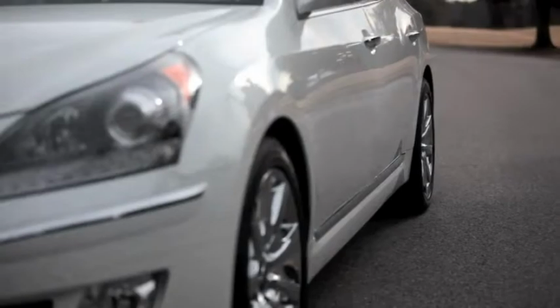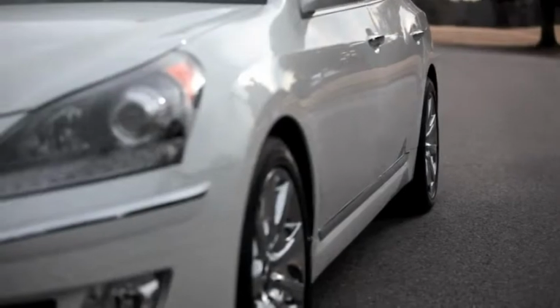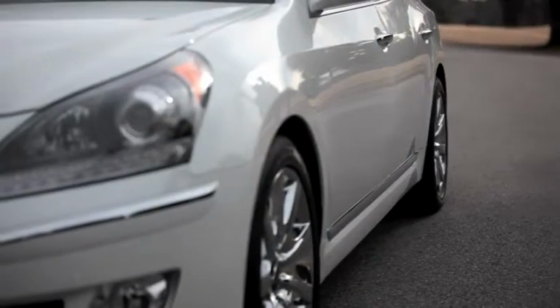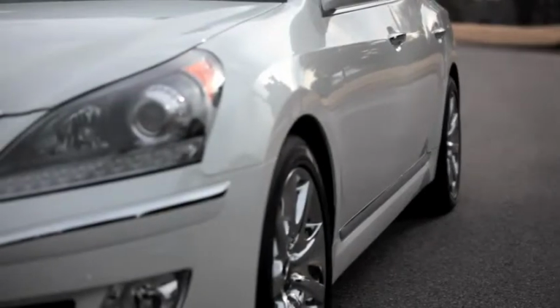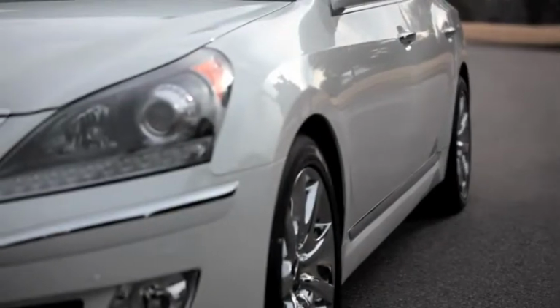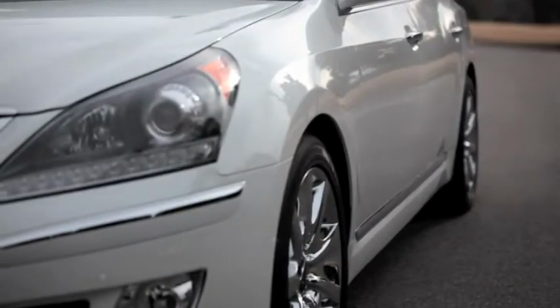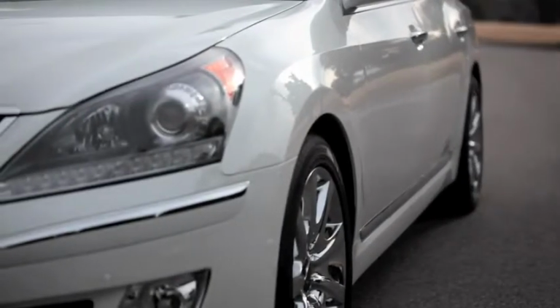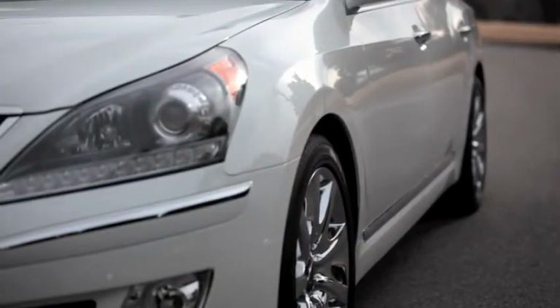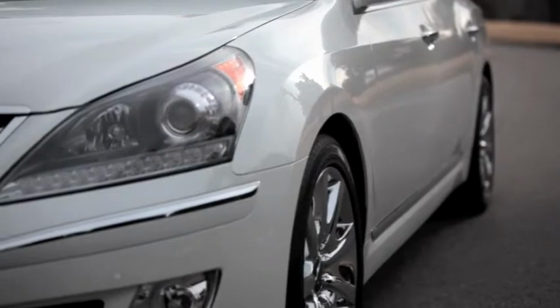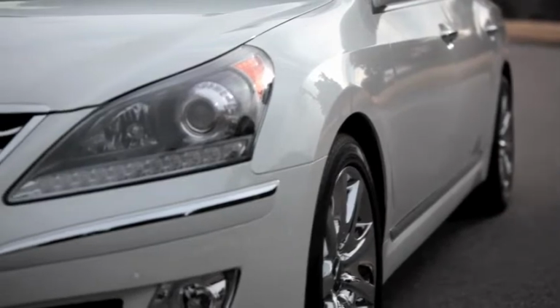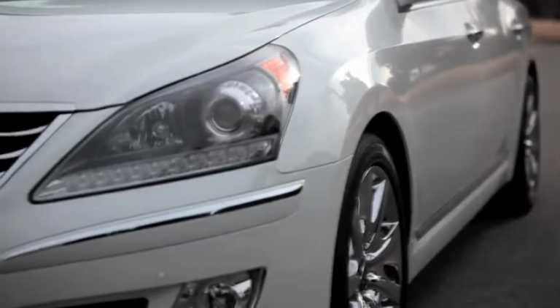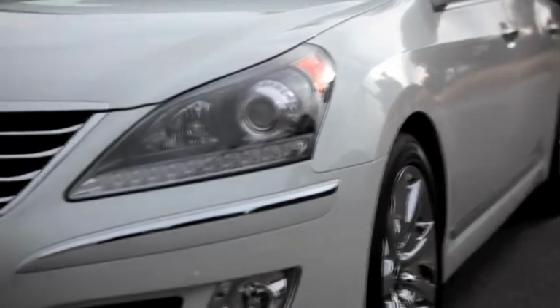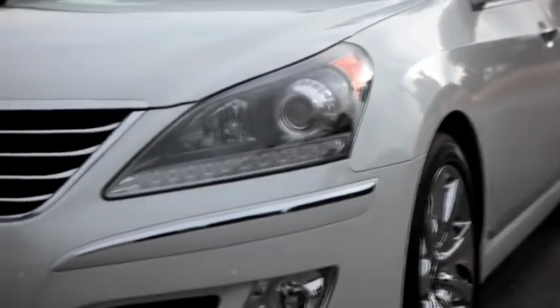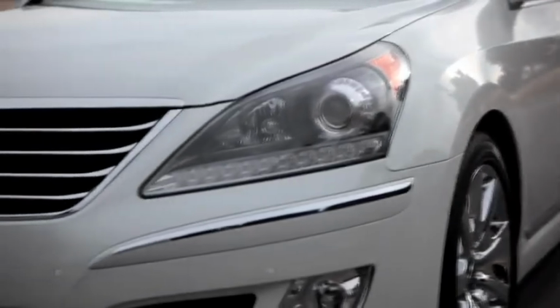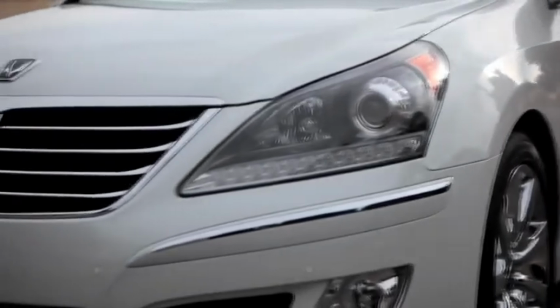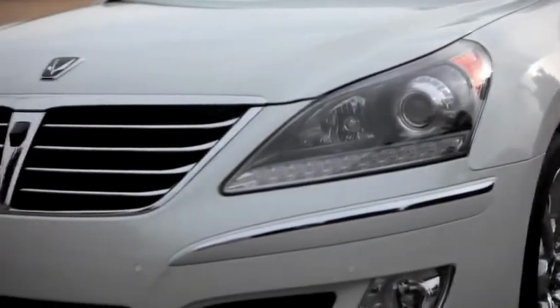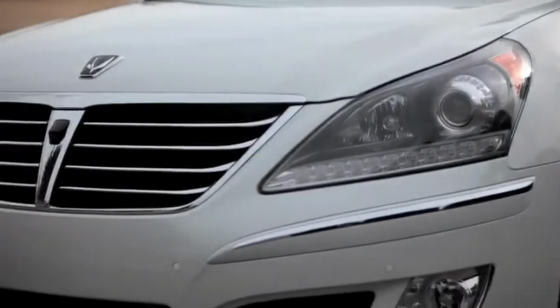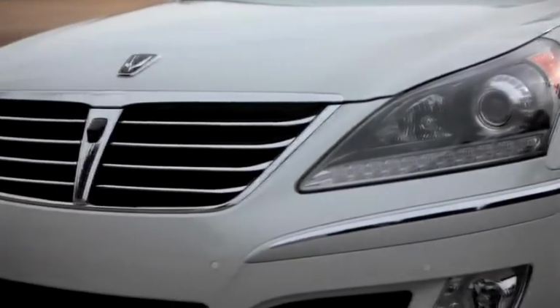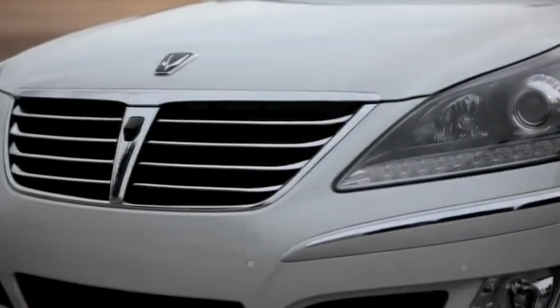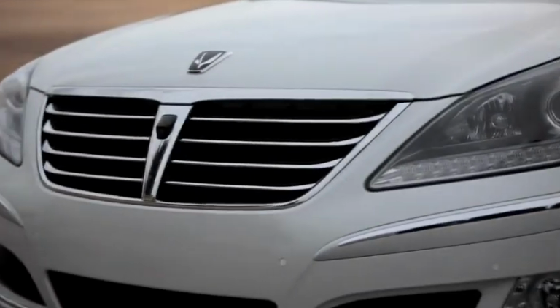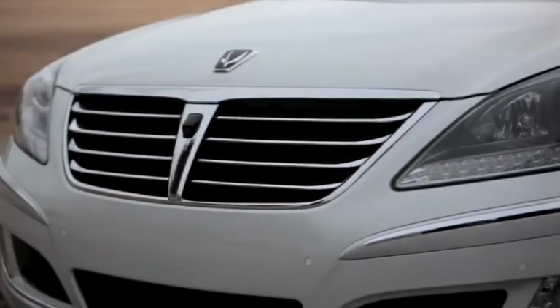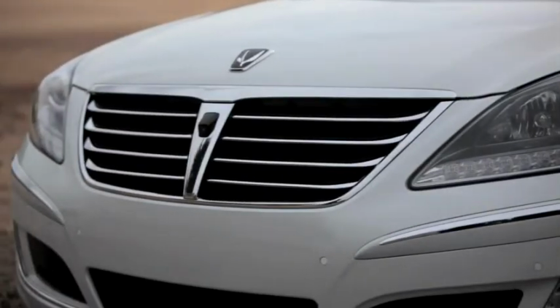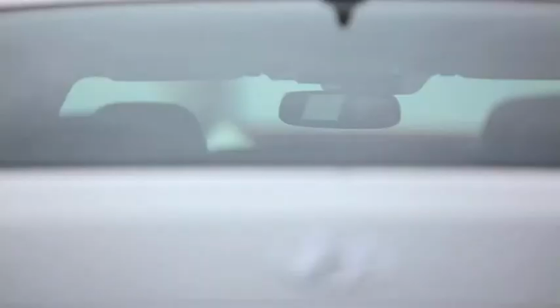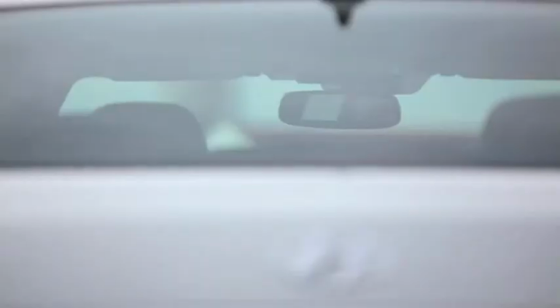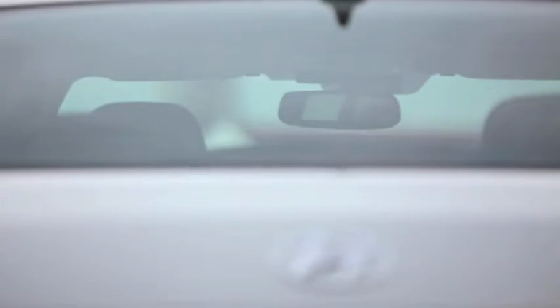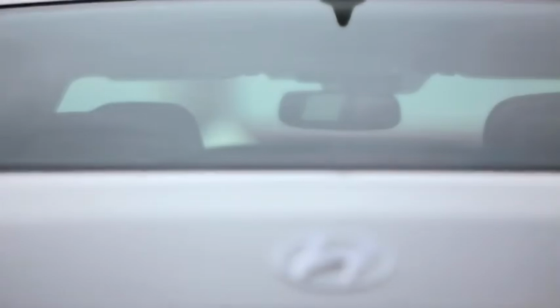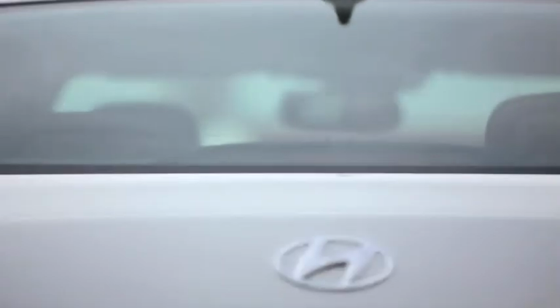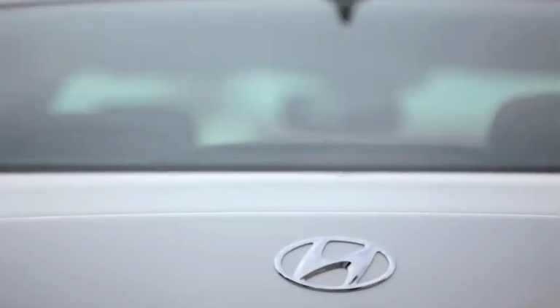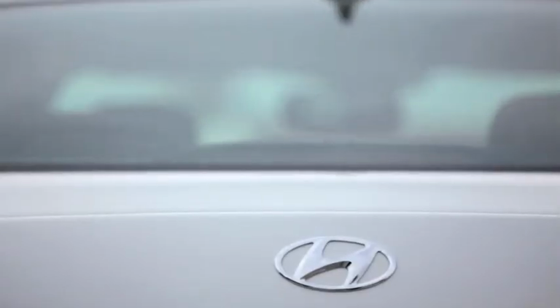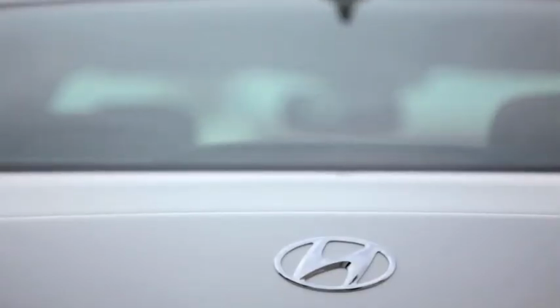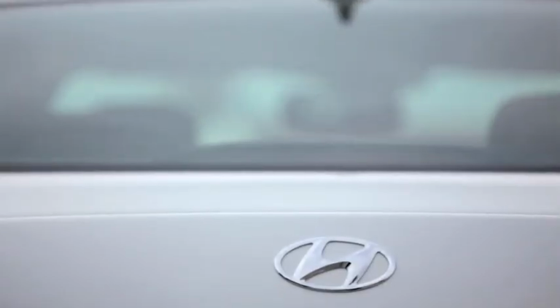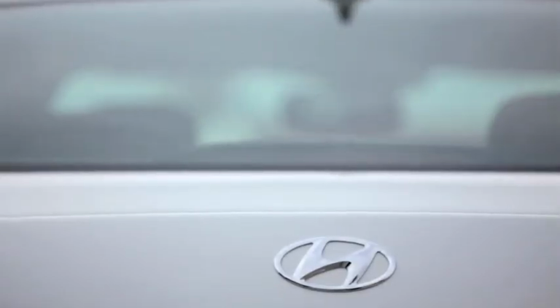Its conservative styling is anchored by the grille up front. As a matter of fact, the styling is so handsome, you might be surprised at the badge it wears on the back.